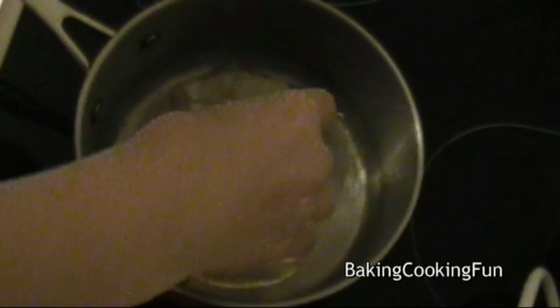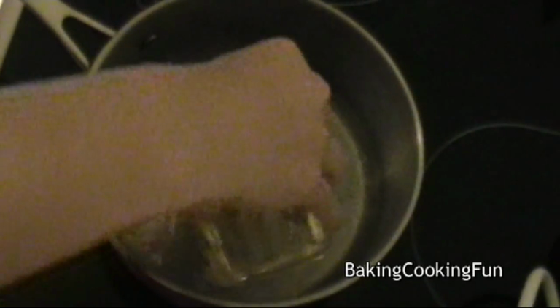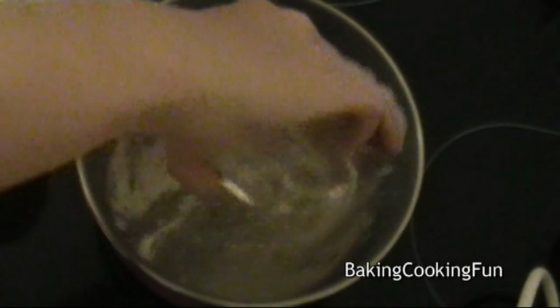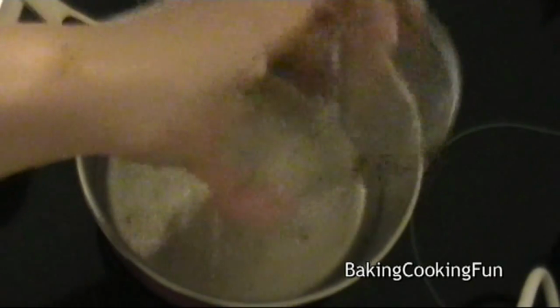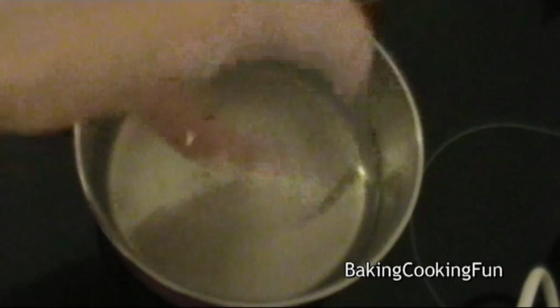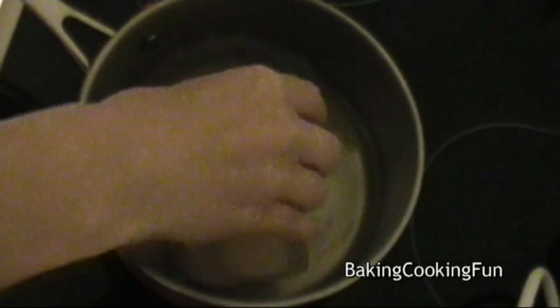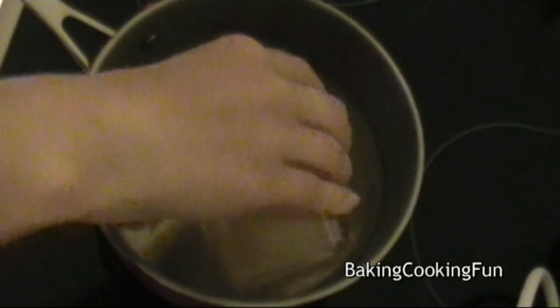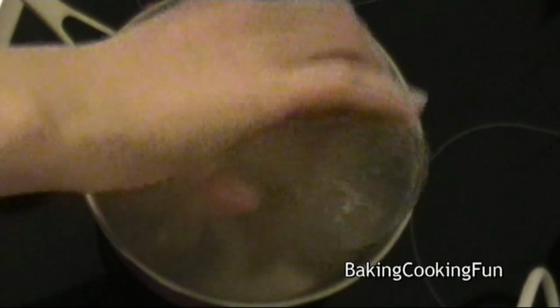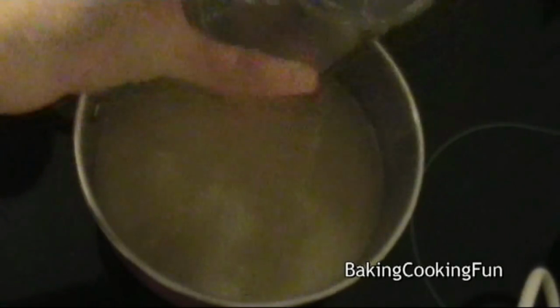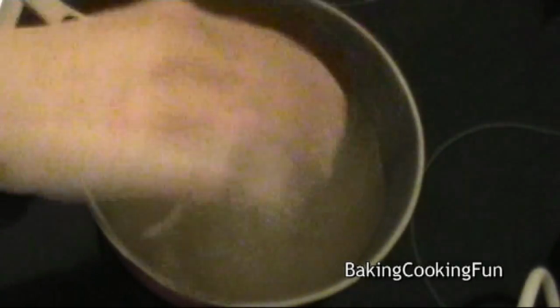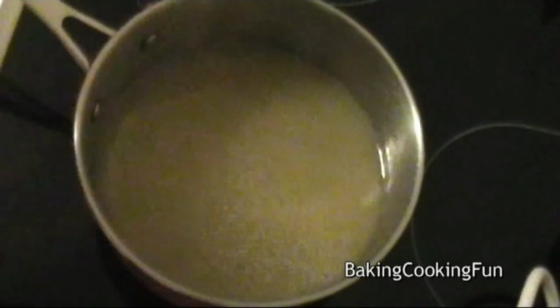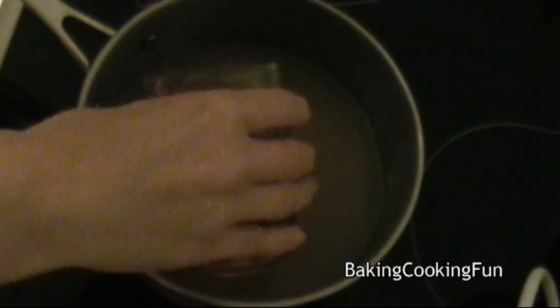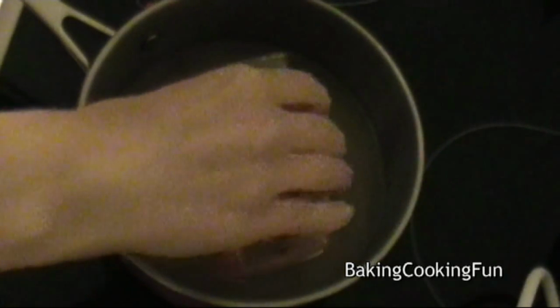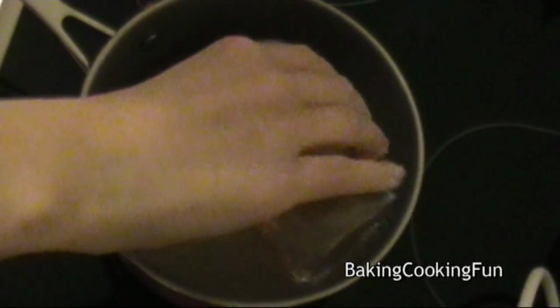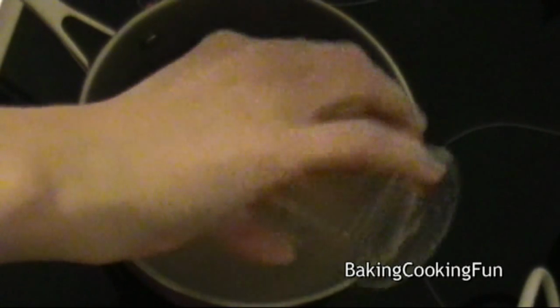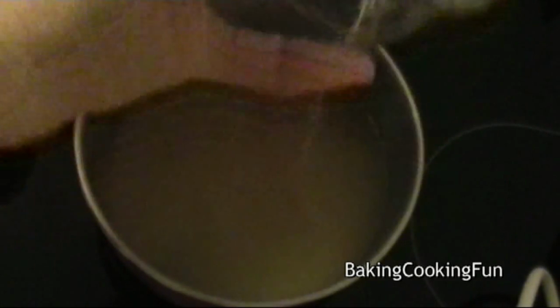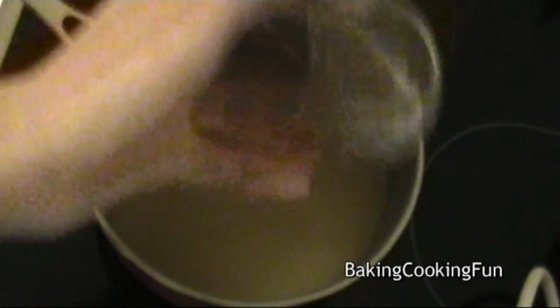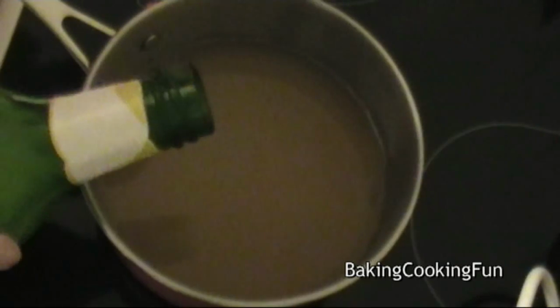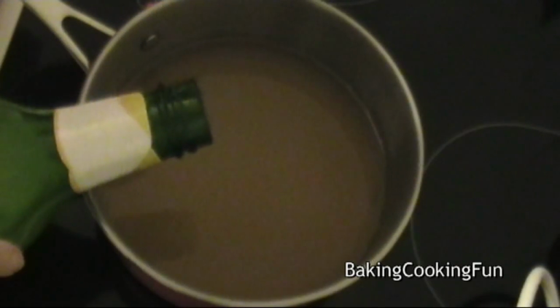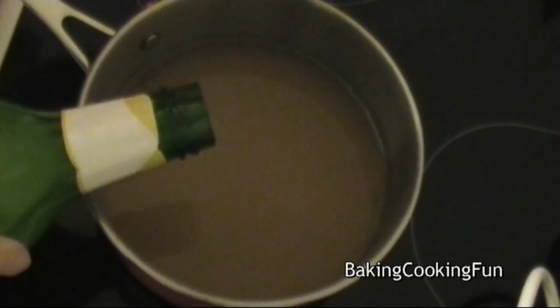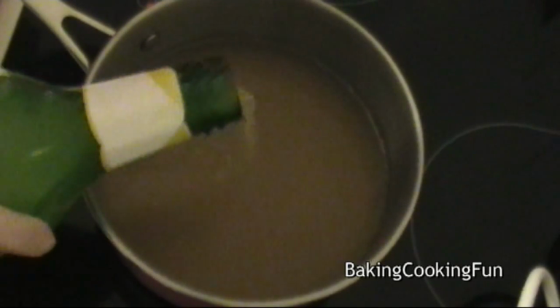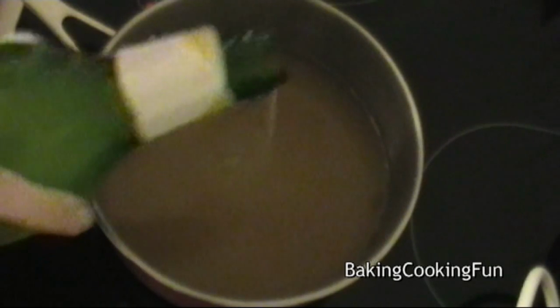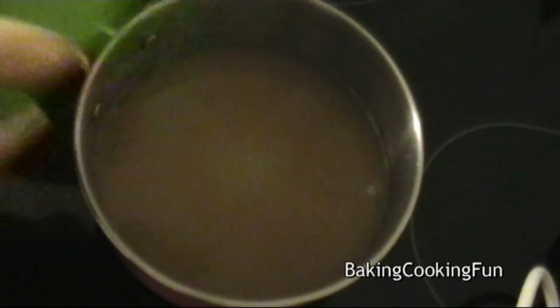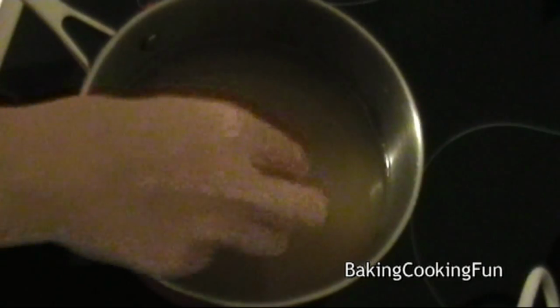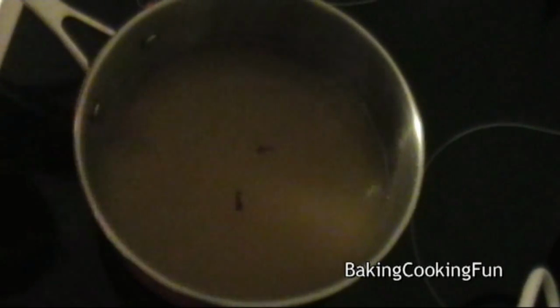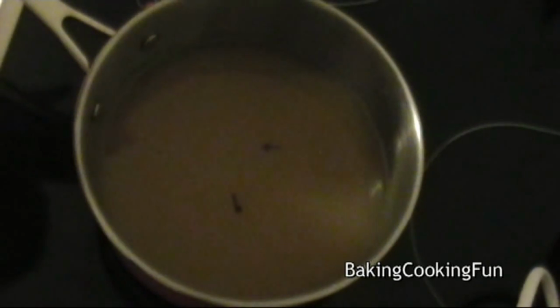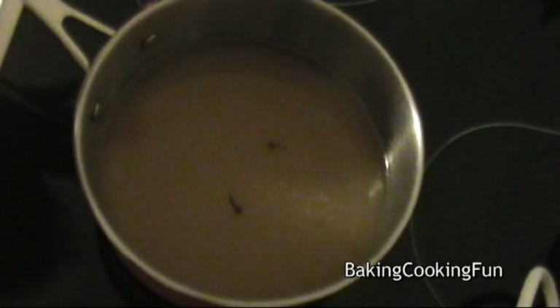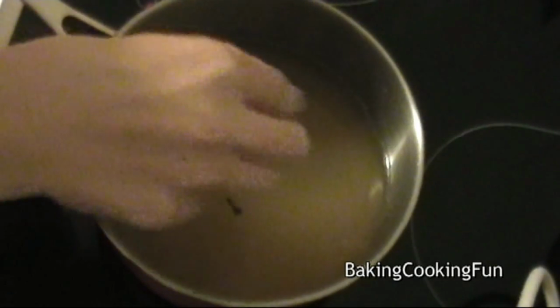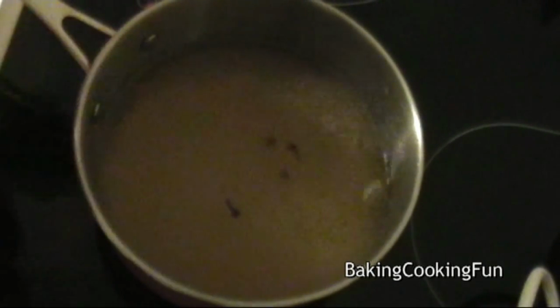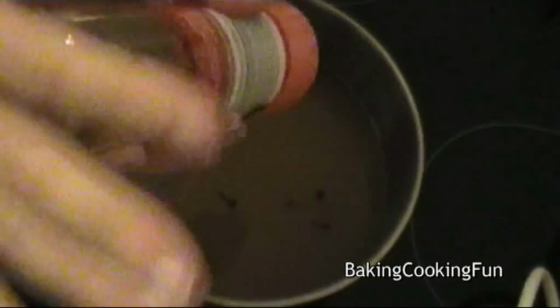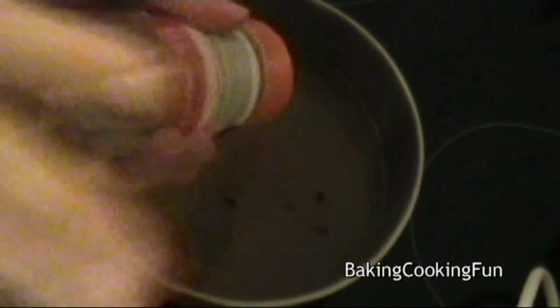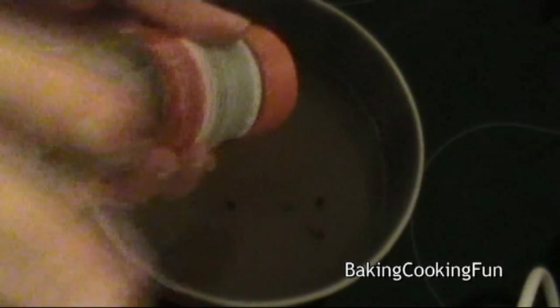You want to start out with your white wine in a bowl. You want to add the apple juice as well as a little bit of amaretto. I also added a little bit of lemon juice, but you don't have to do that. And then you want to add cloves and some cinnamon.